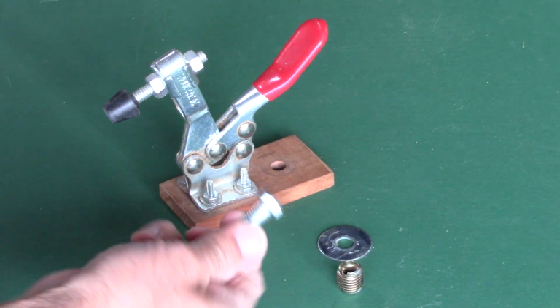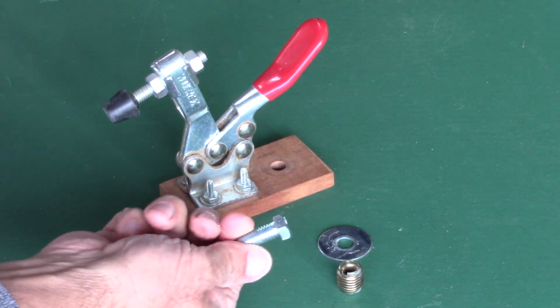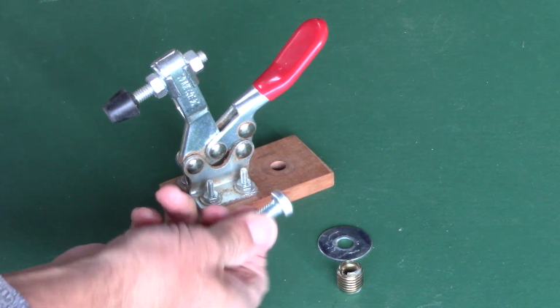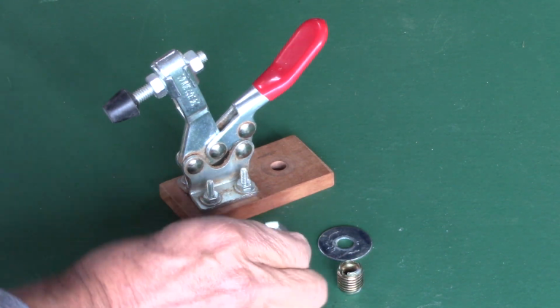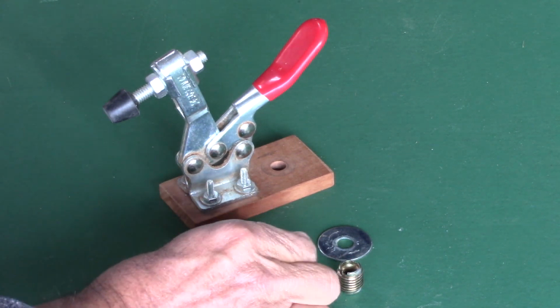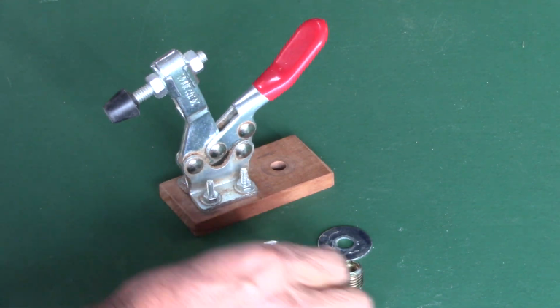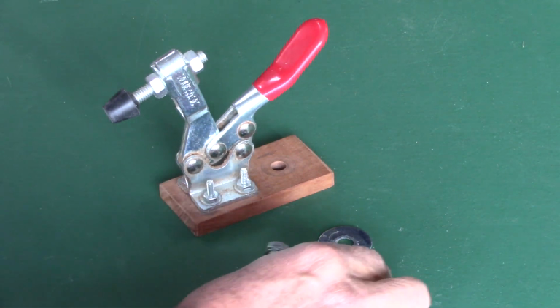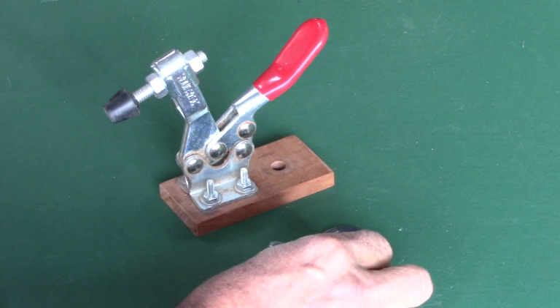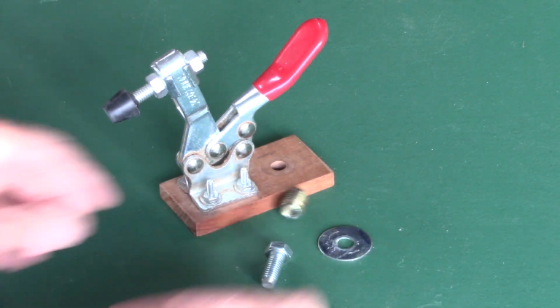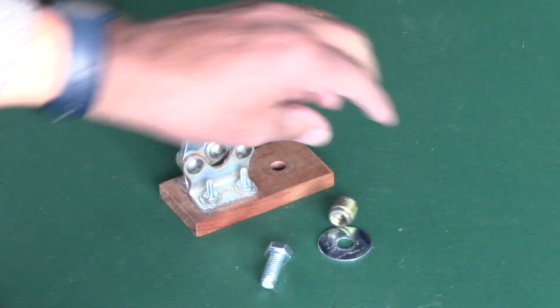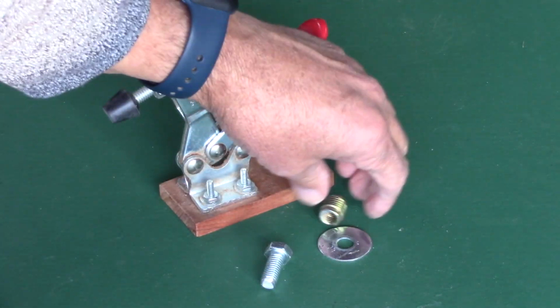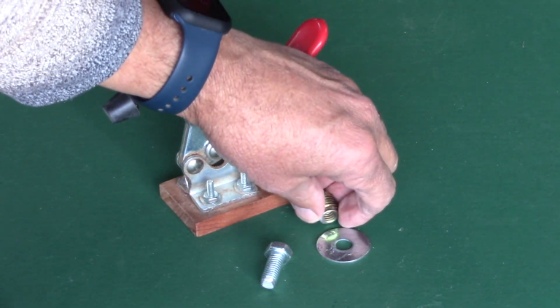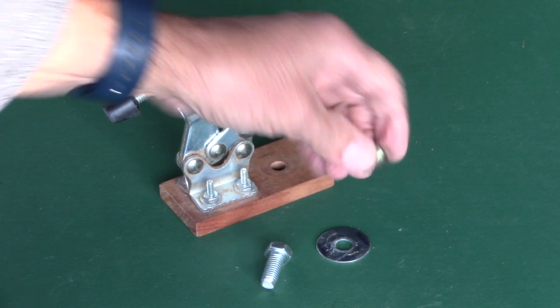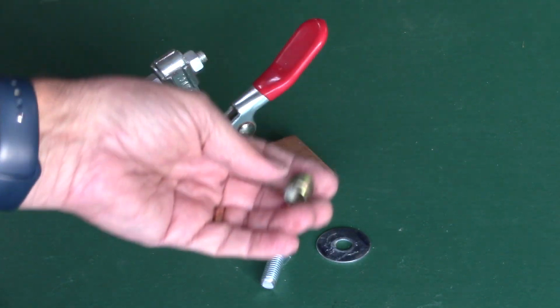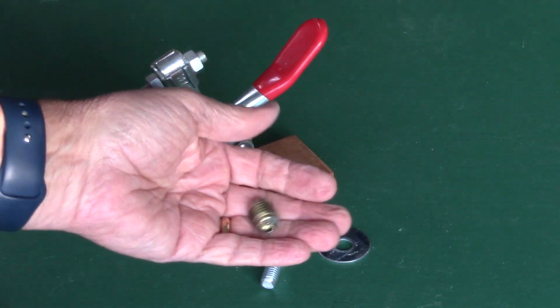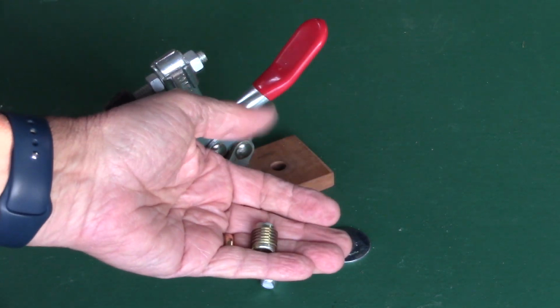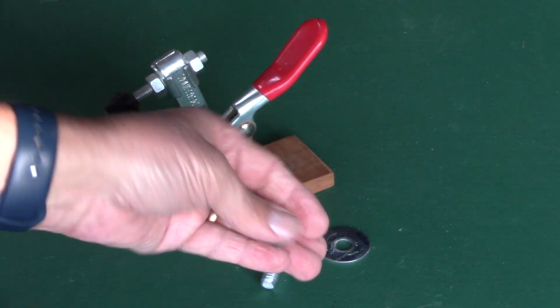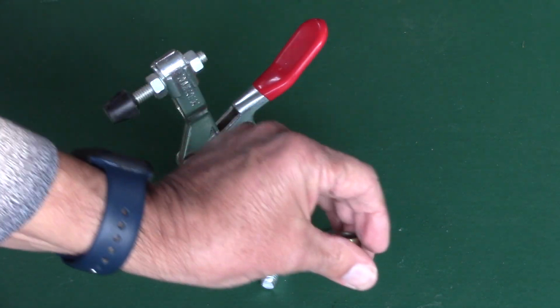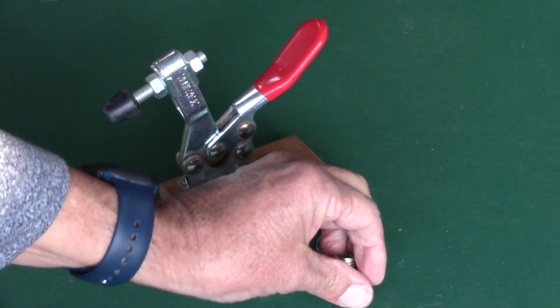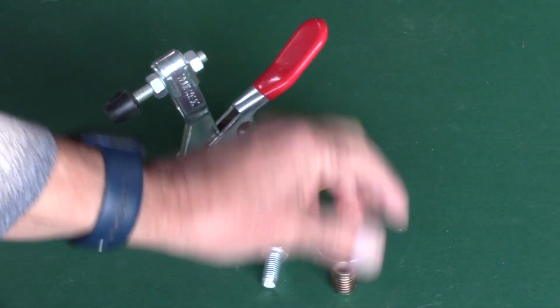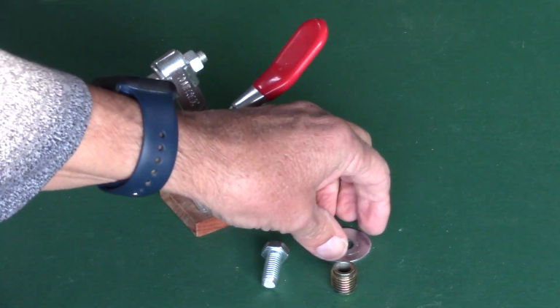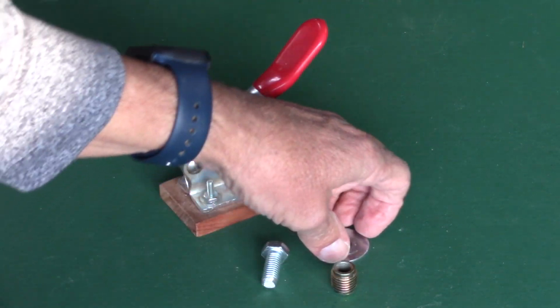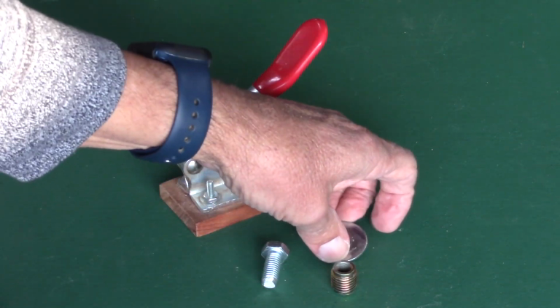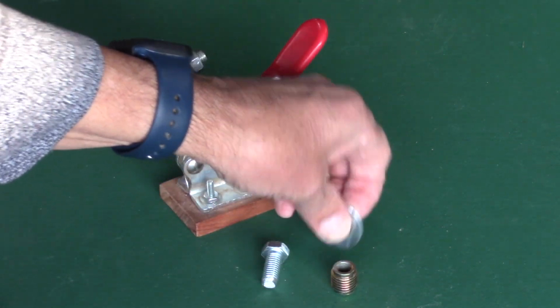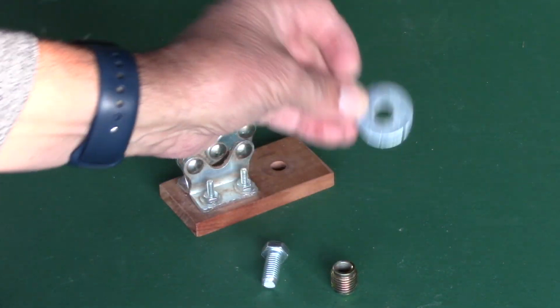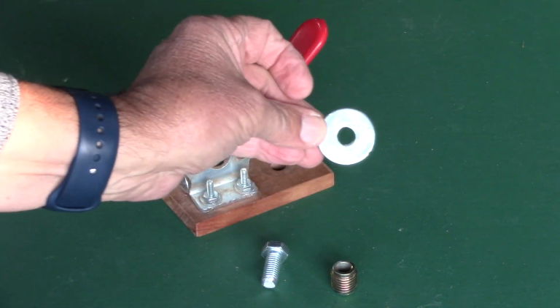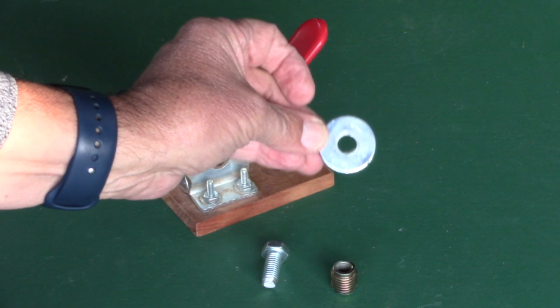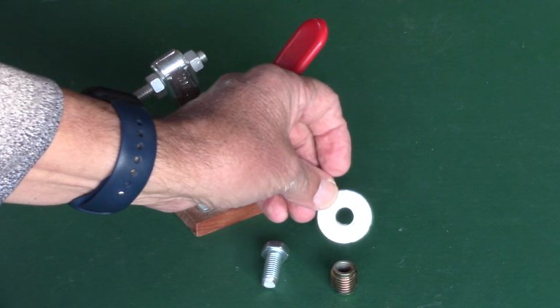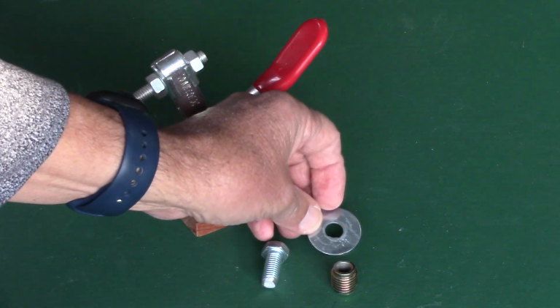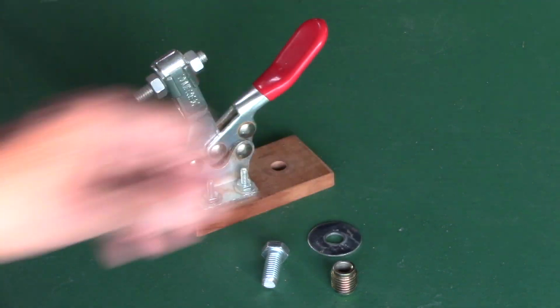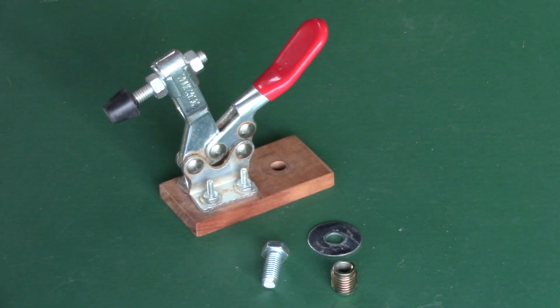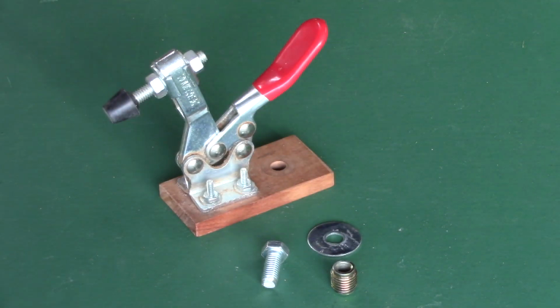I took a 3/8-inch bolt, and then a brass insert that's threaded on both sides — you can get those at Ace Hardware — and a 3/8-inch washer.